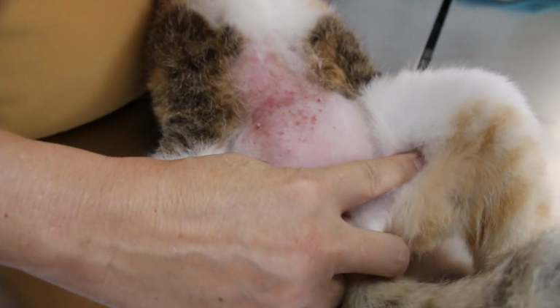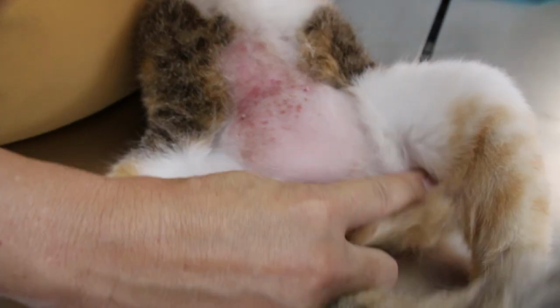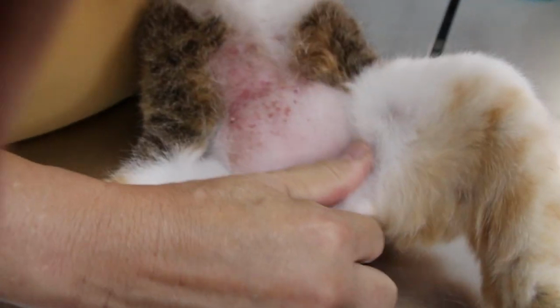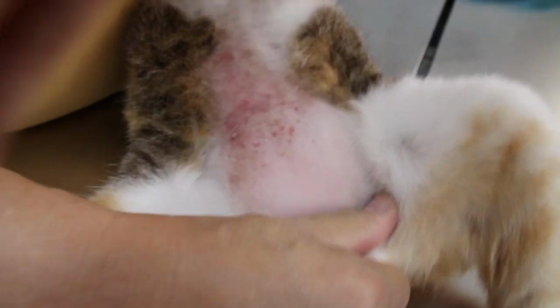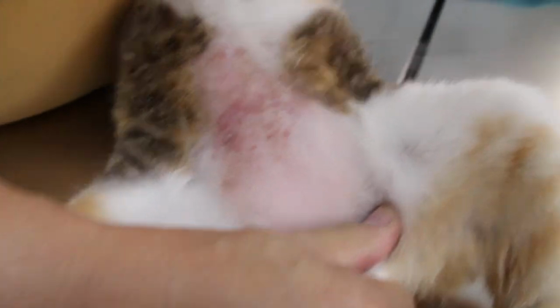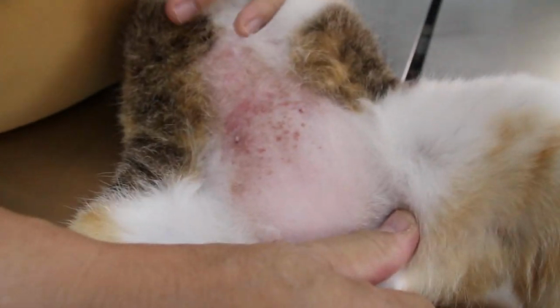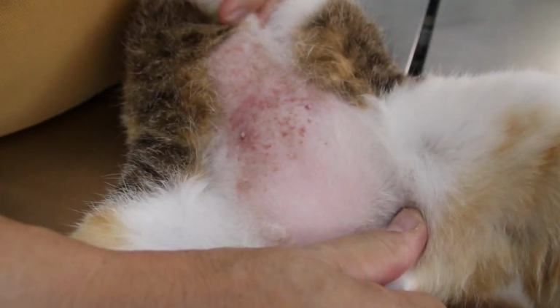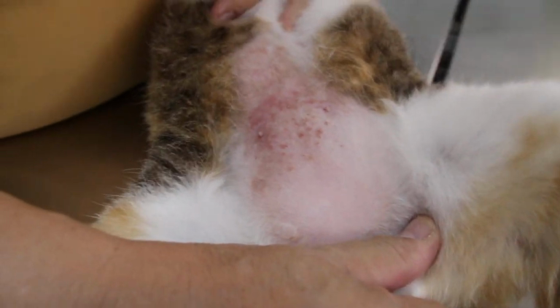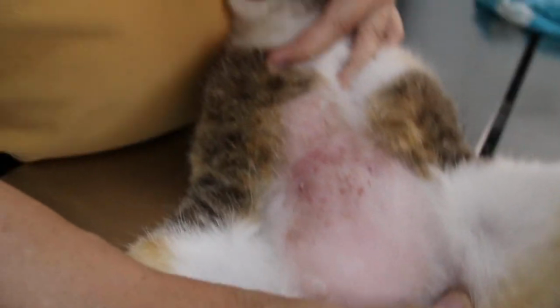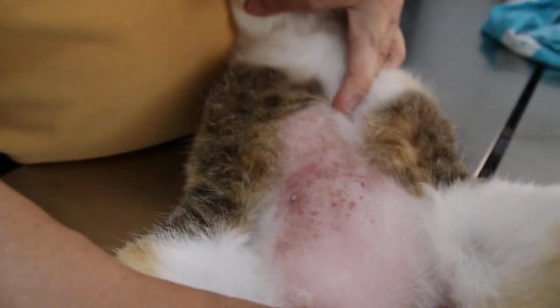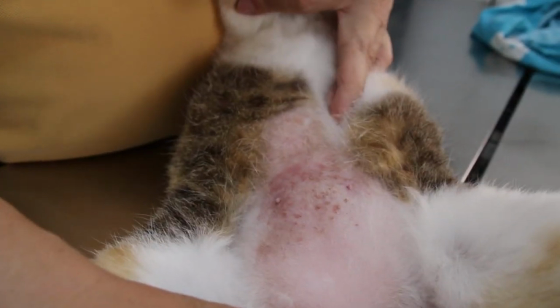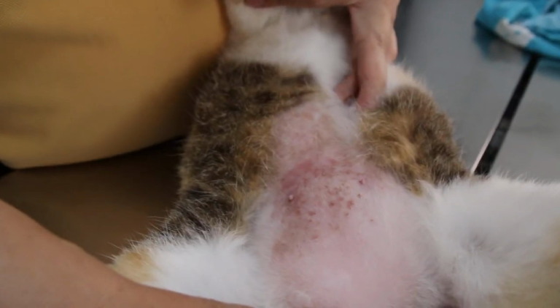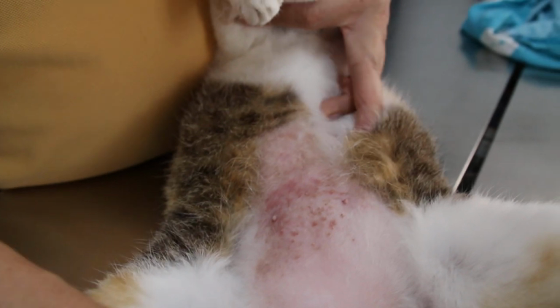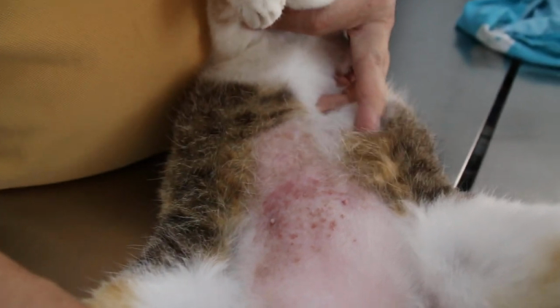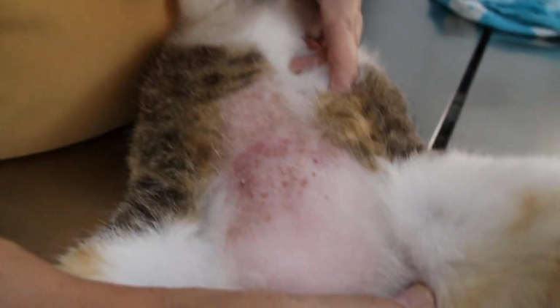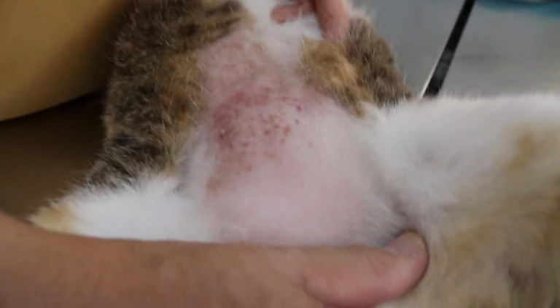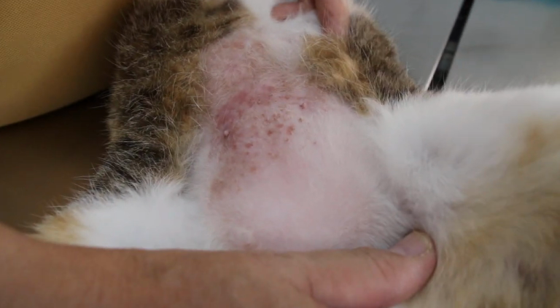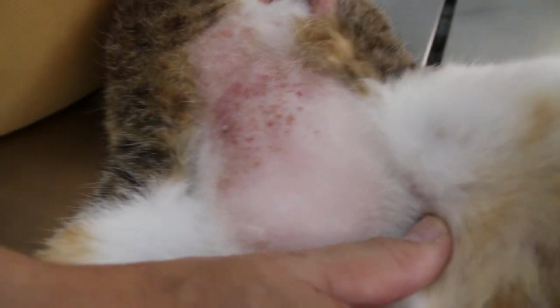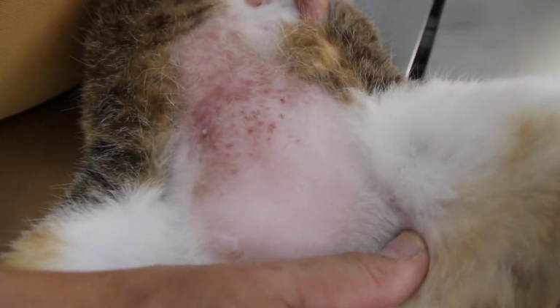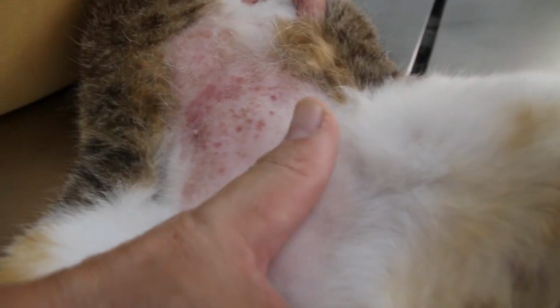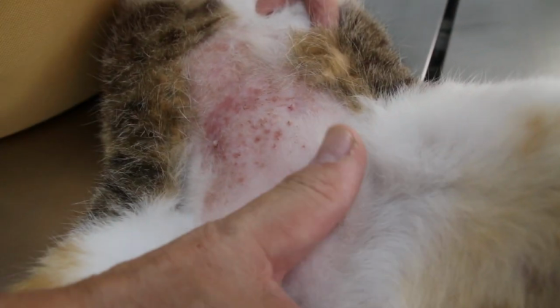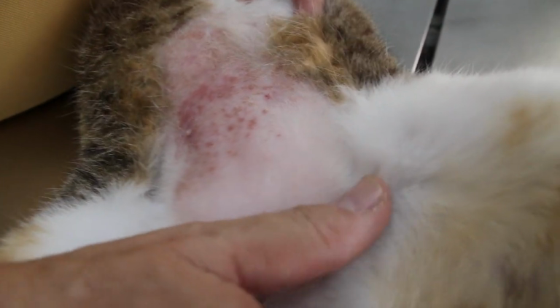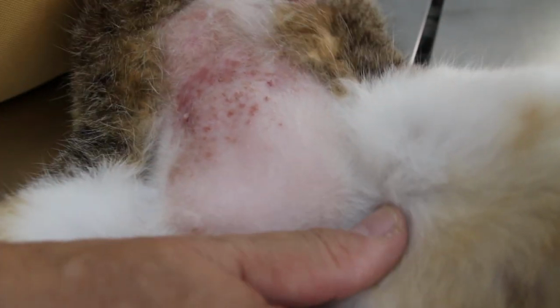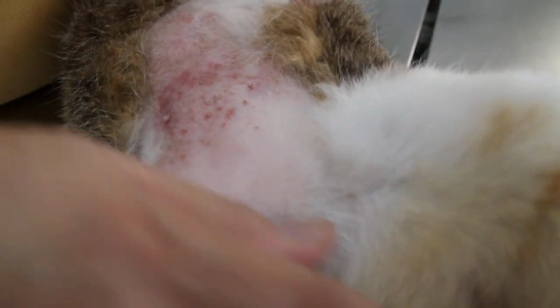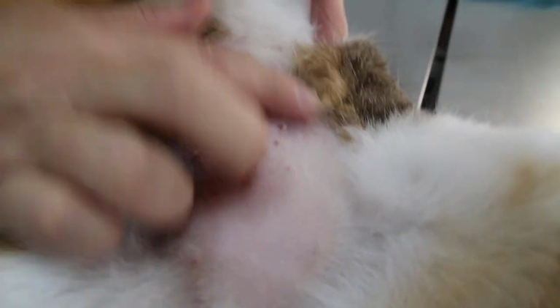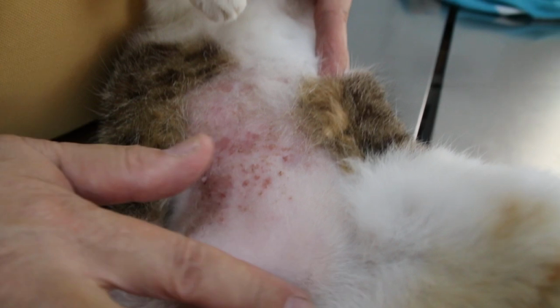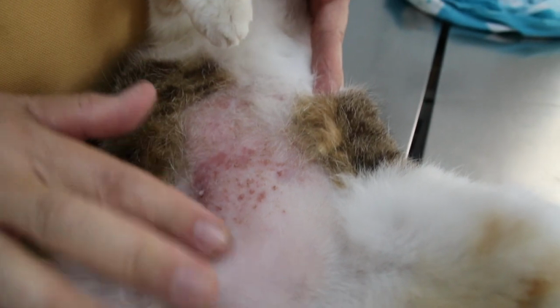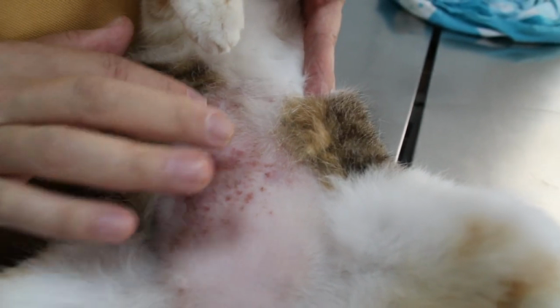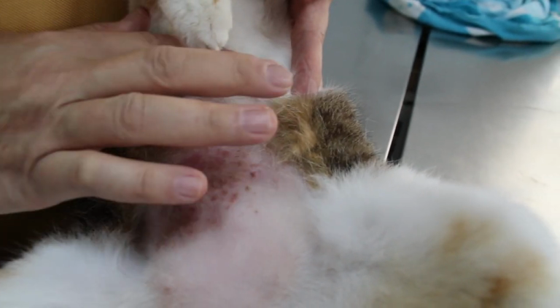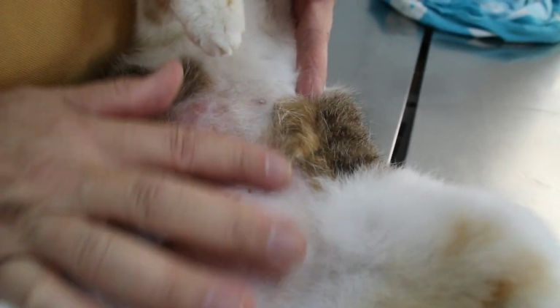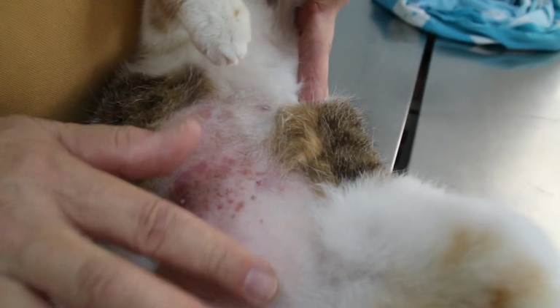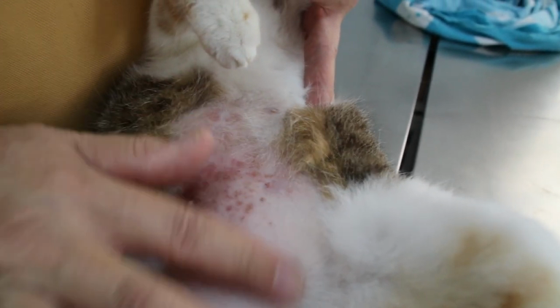The owner doesn't know how long the rashes have been present. This is one of two cats; the other cat has no problem. The other cat also has no hair in the sterilization area.